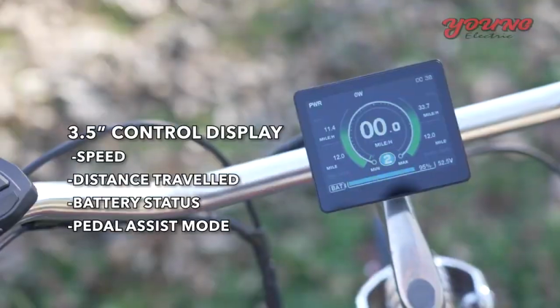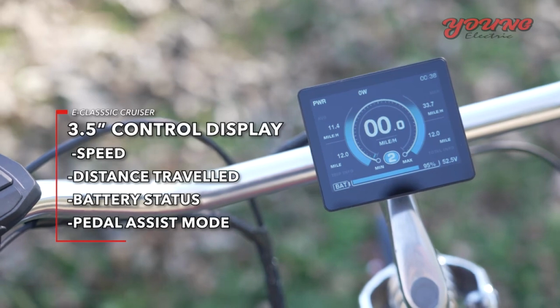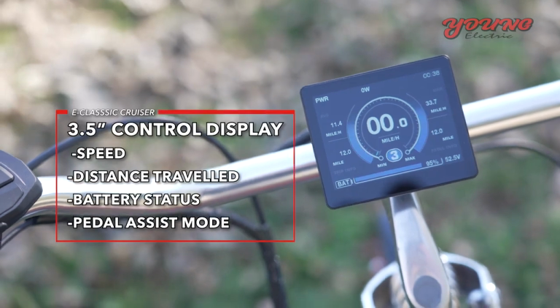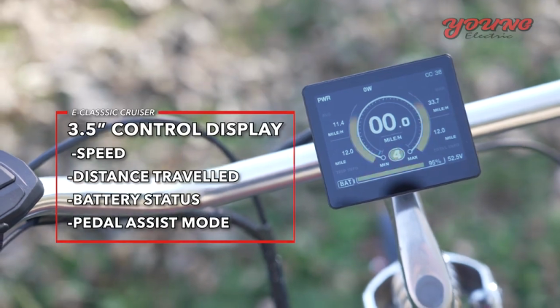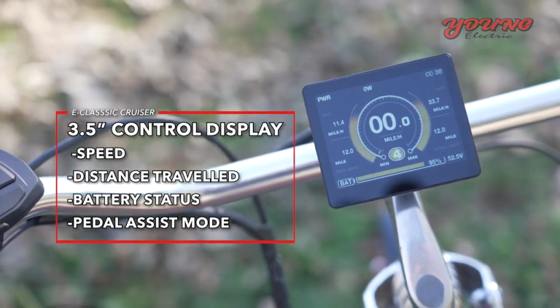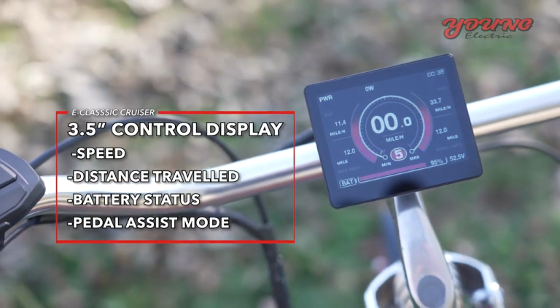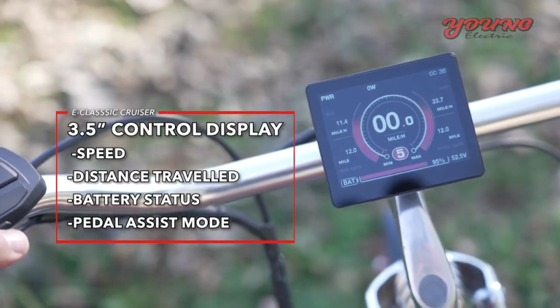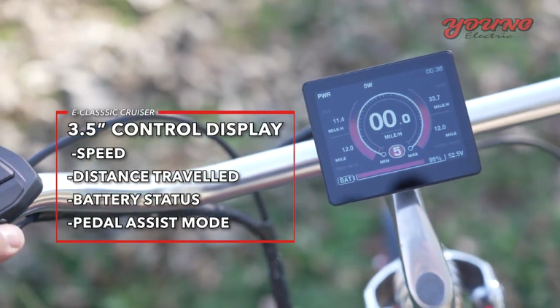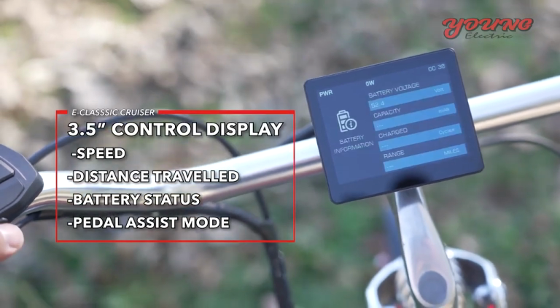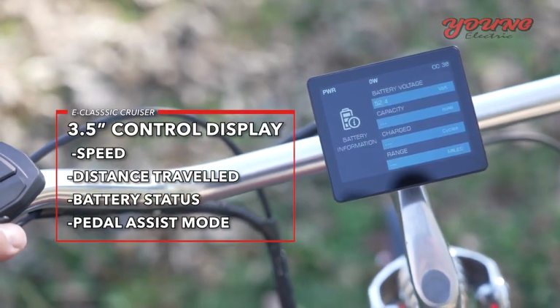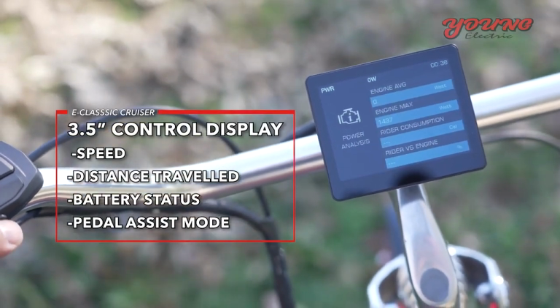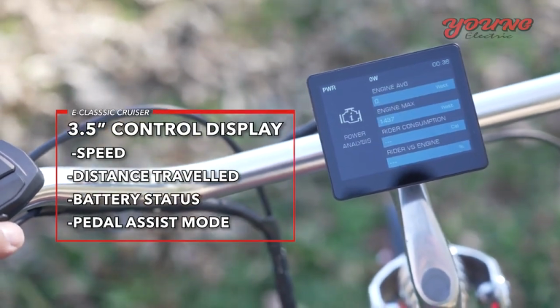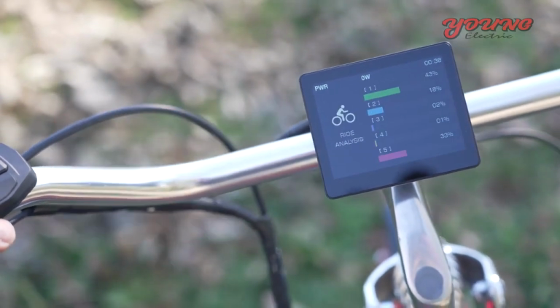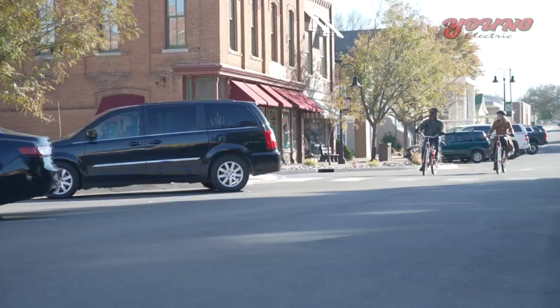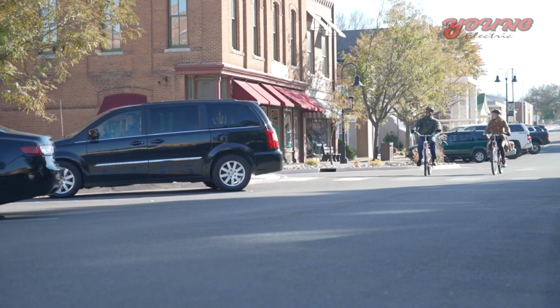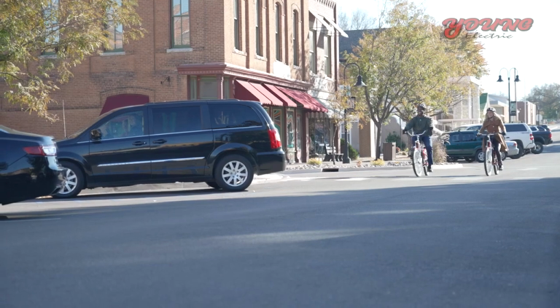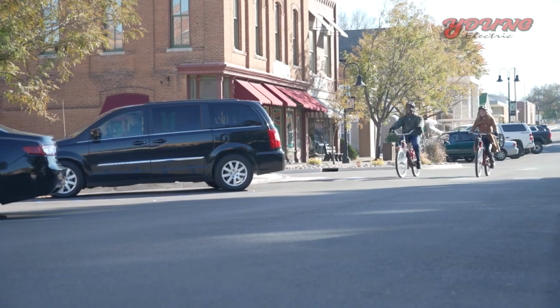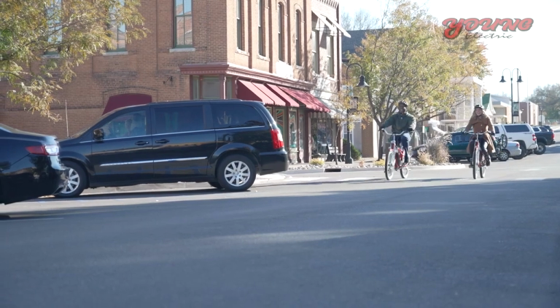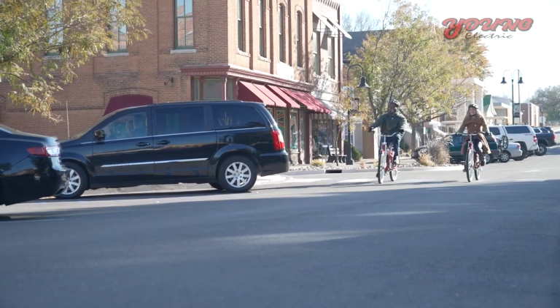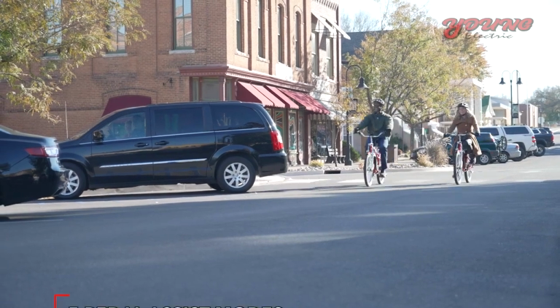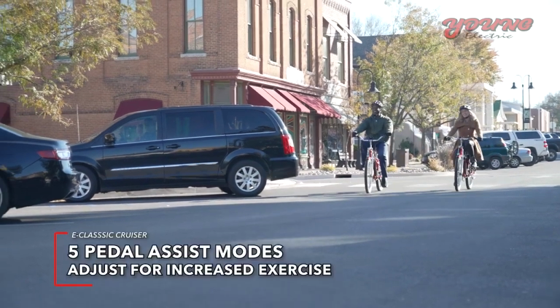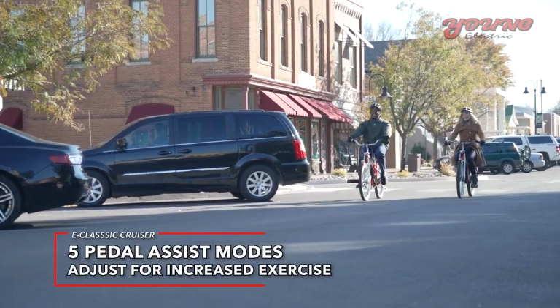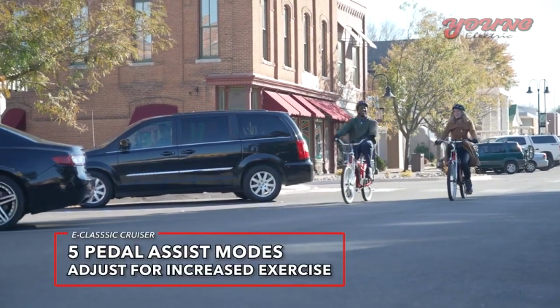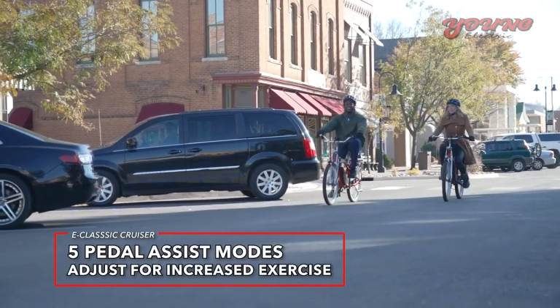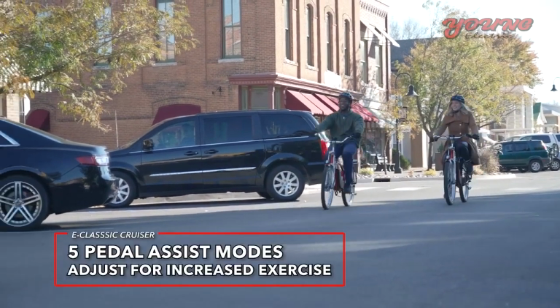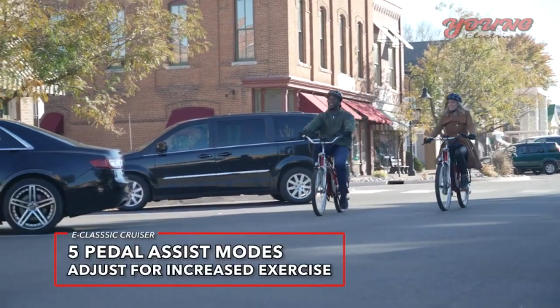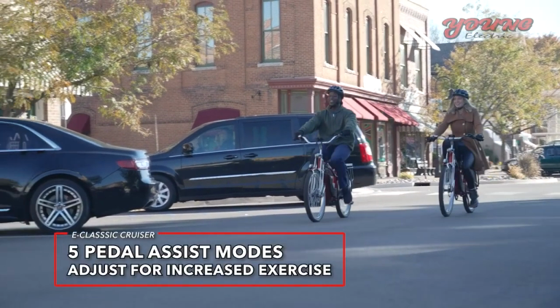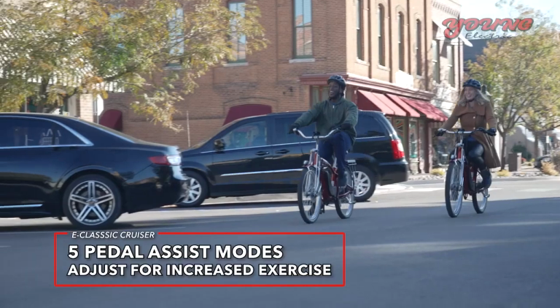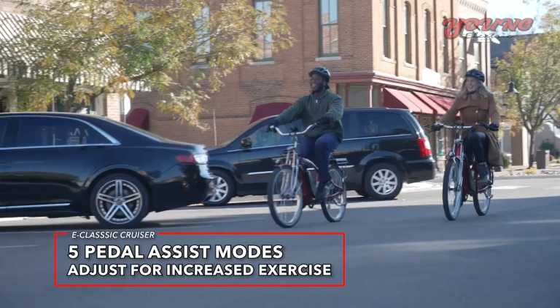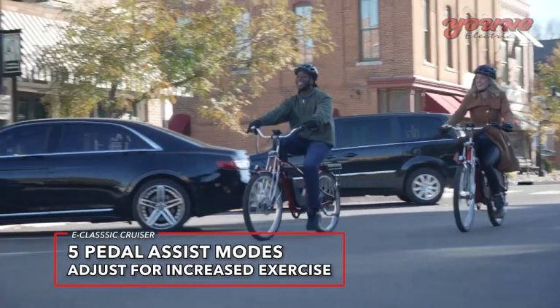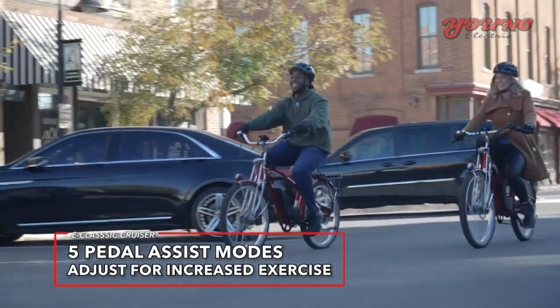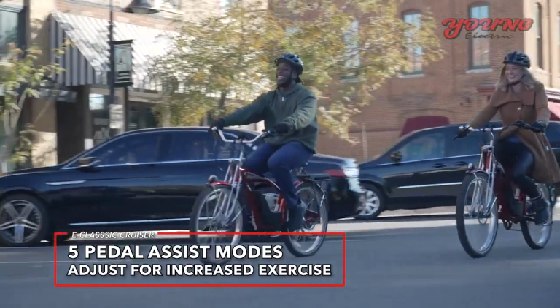The color control display tracks vital performance data, trip information, and more. If riding is part of your exercise program, the five pedal assist levels allow you to gradually increase your exercise level as you progress.